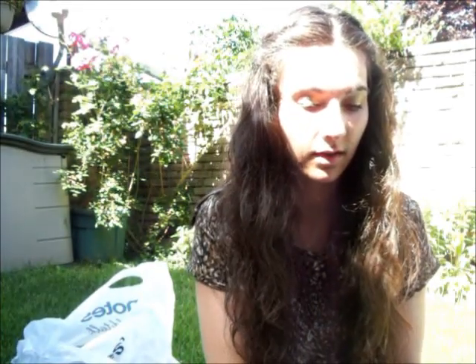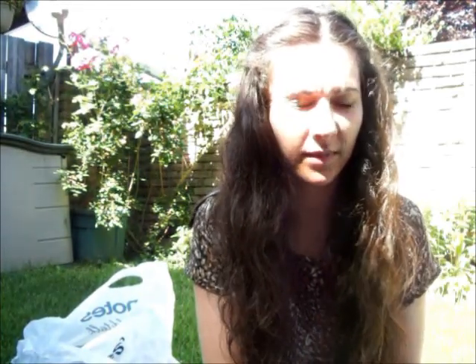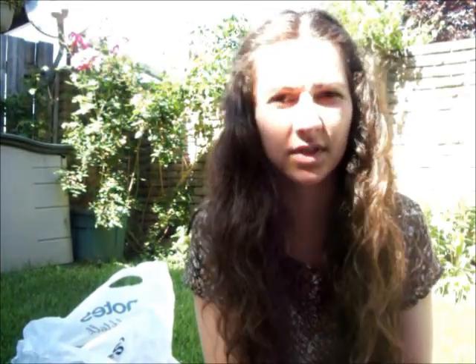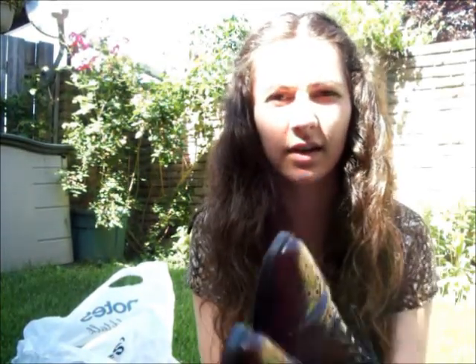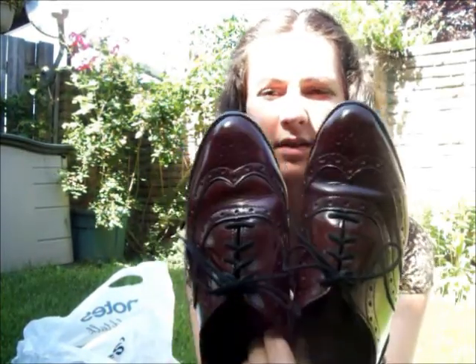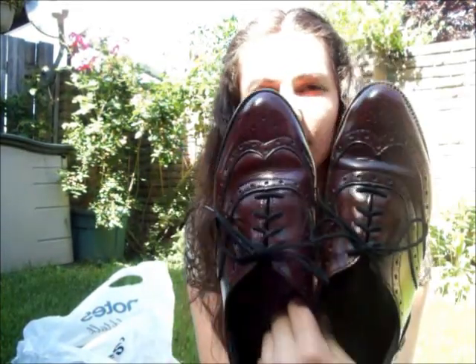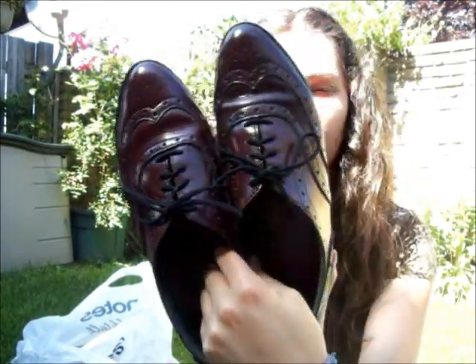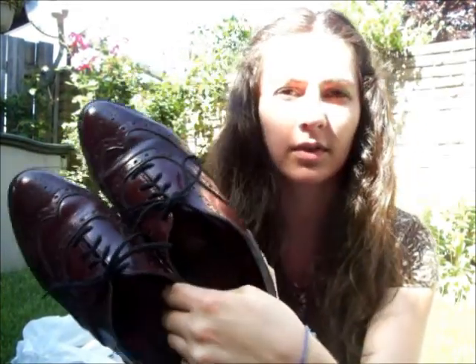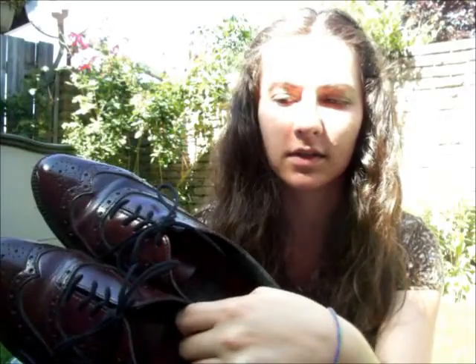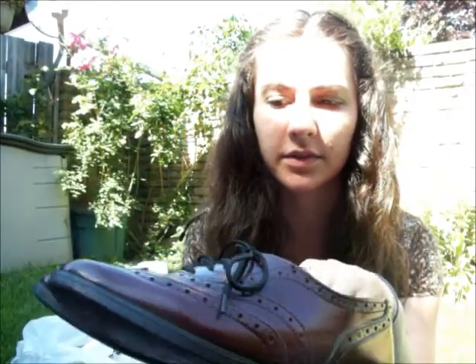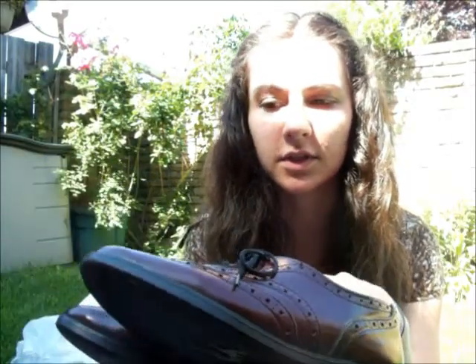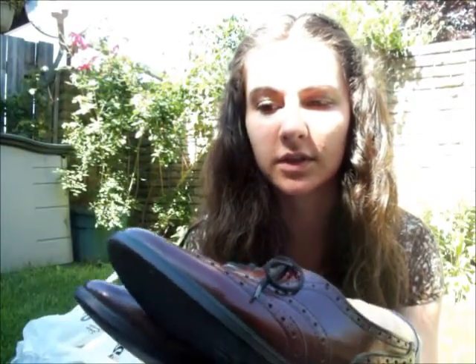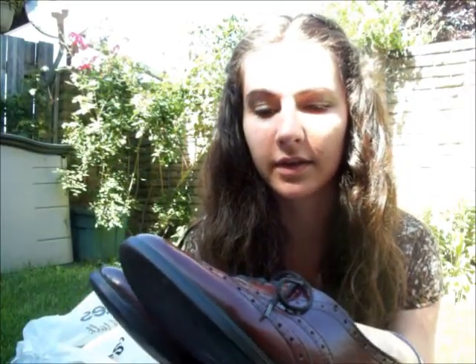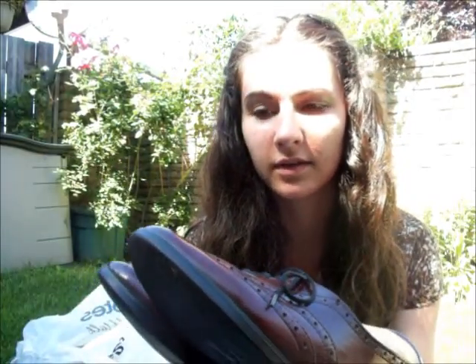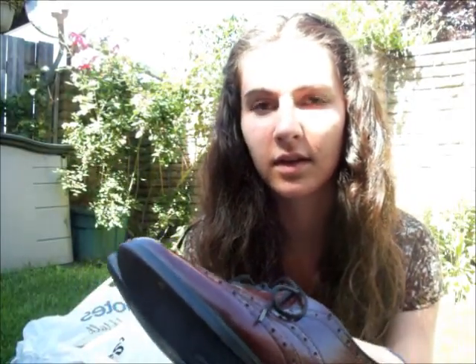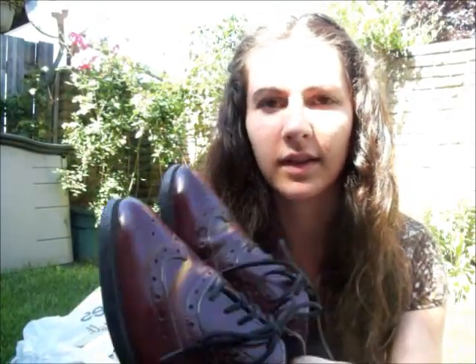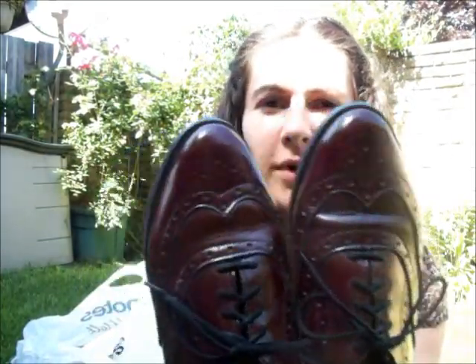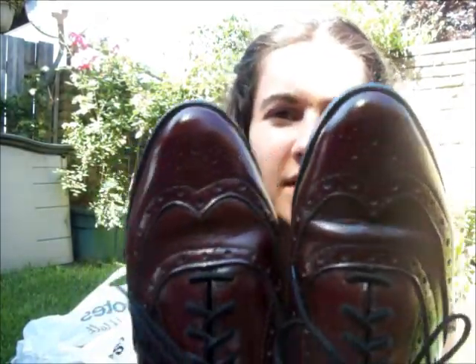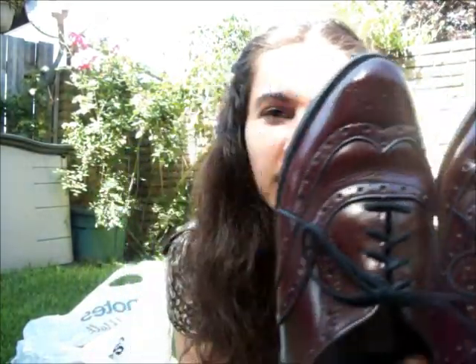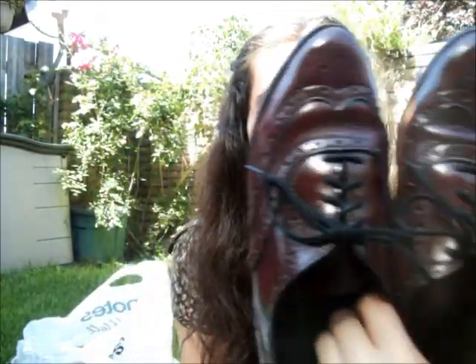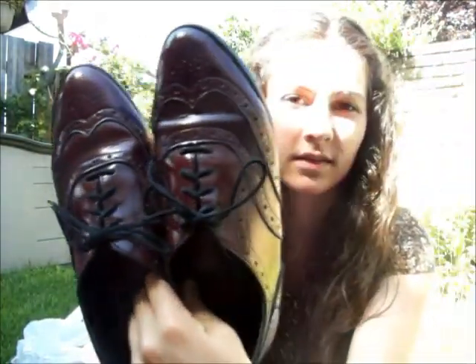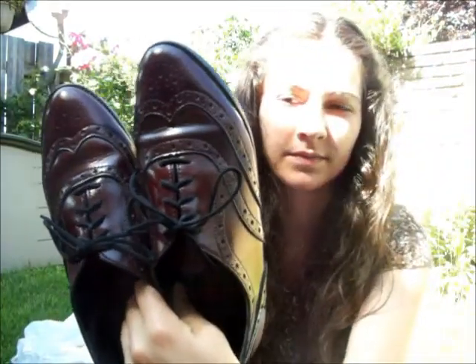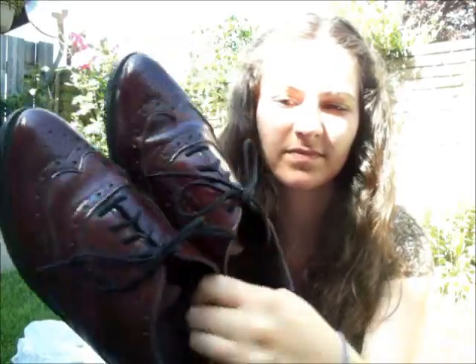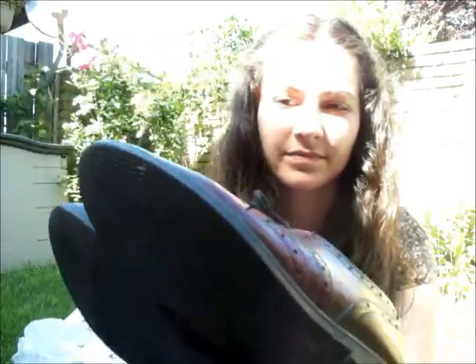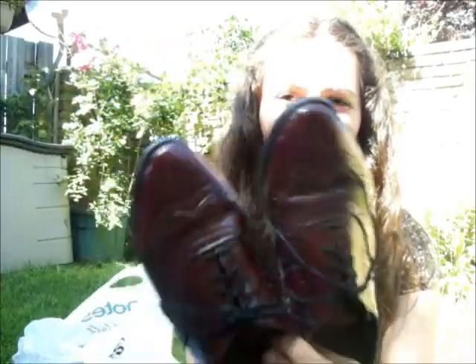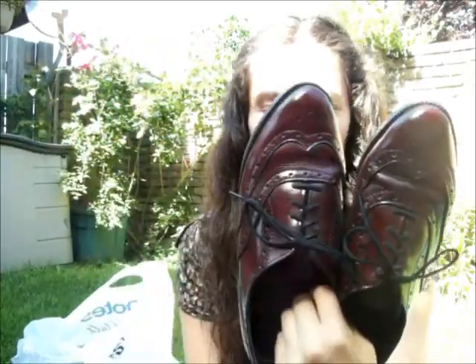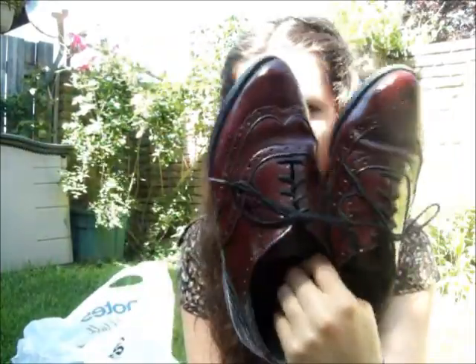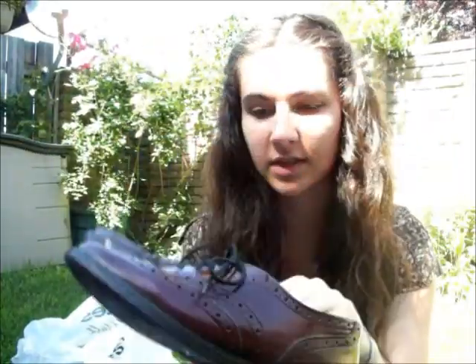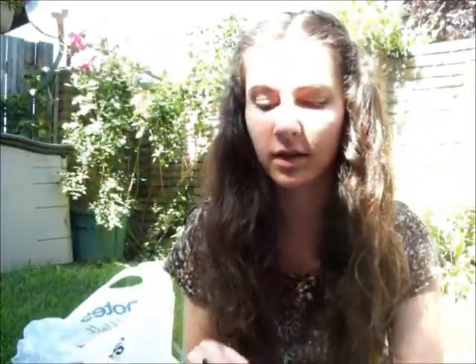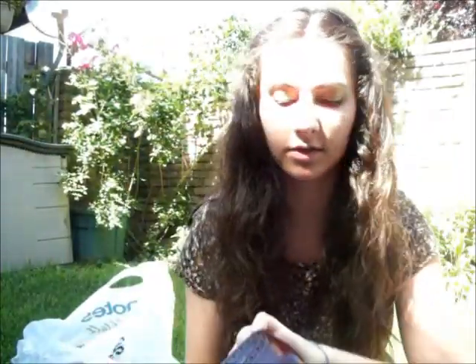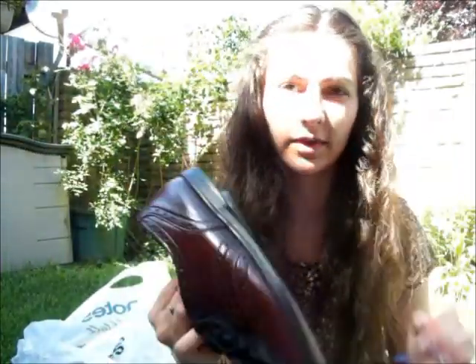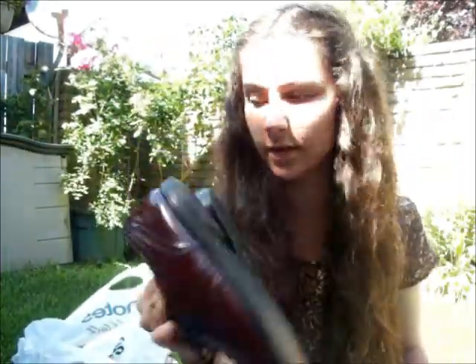The first thing I got were these Oxford shoes and they're like a burgundy color and those were $6, so I really like those.